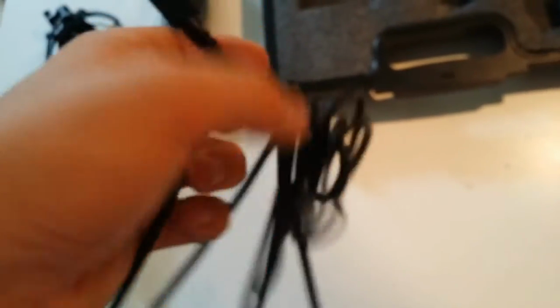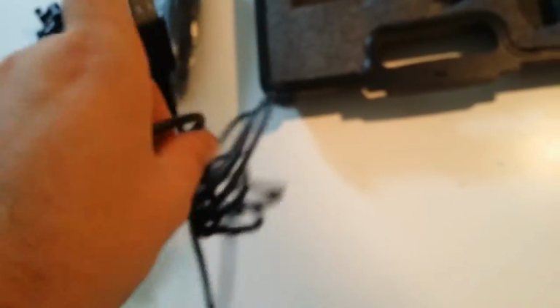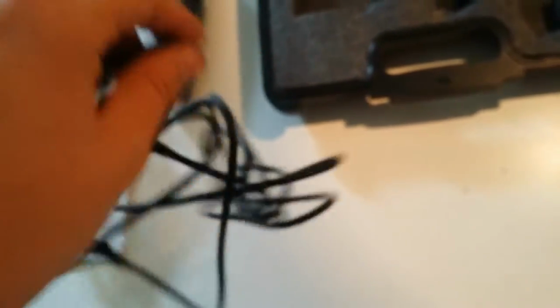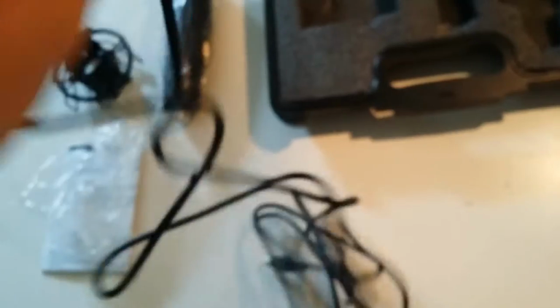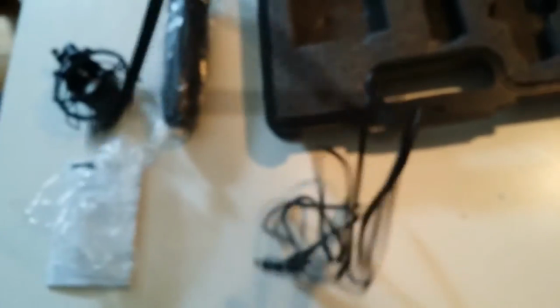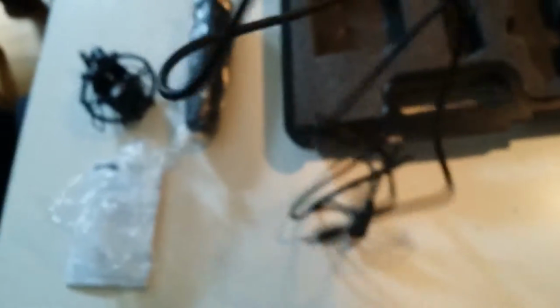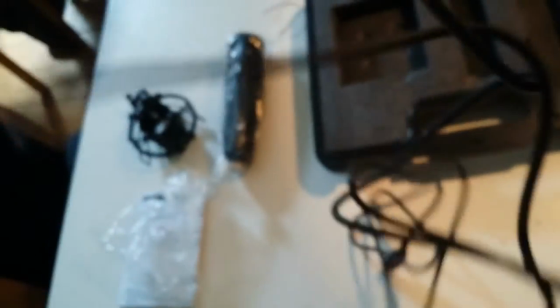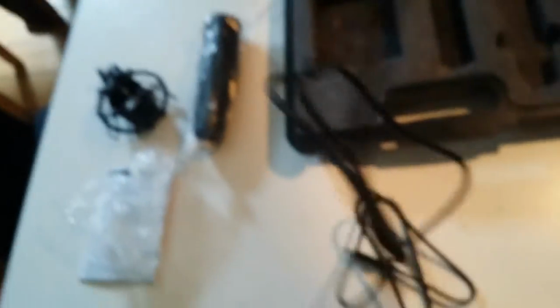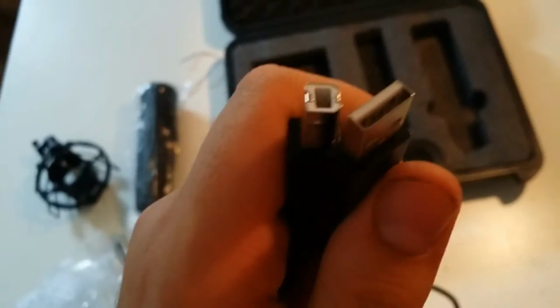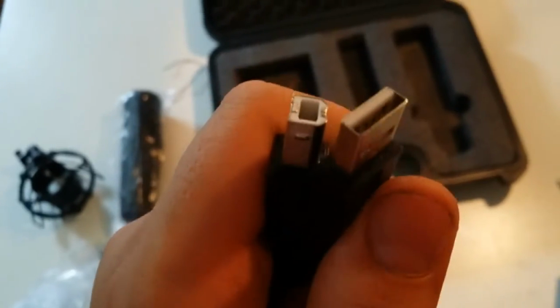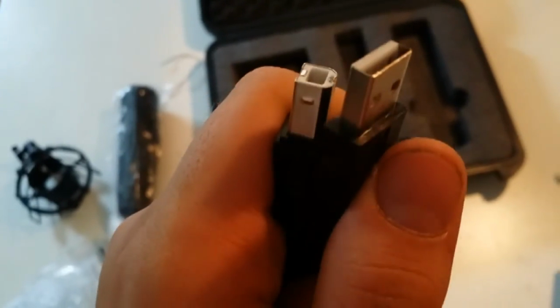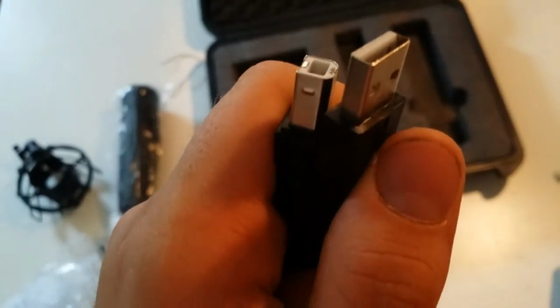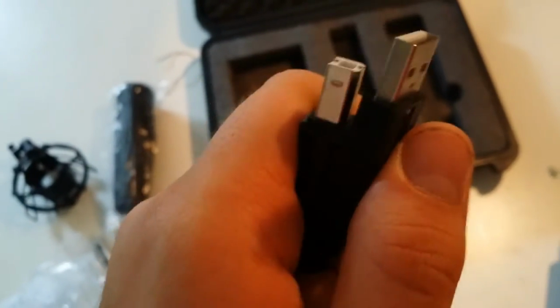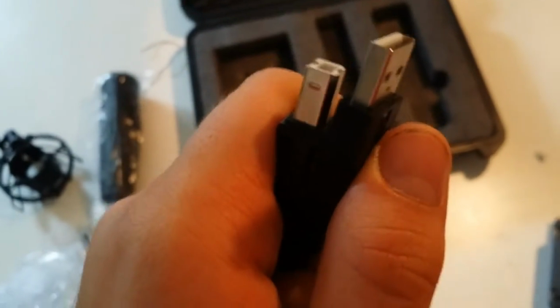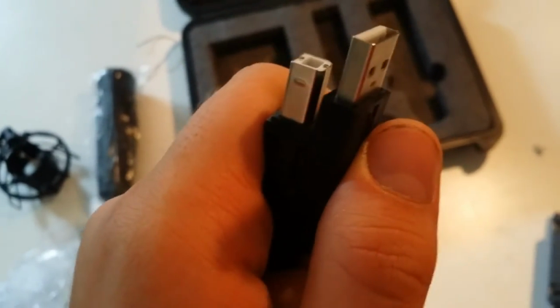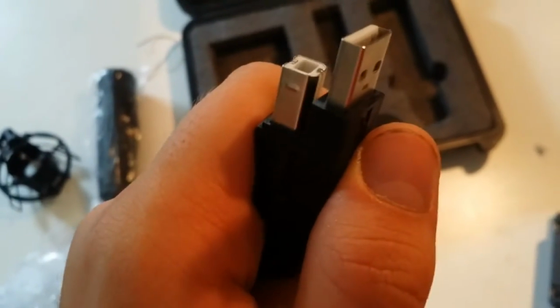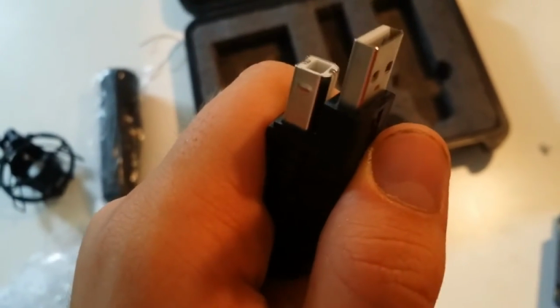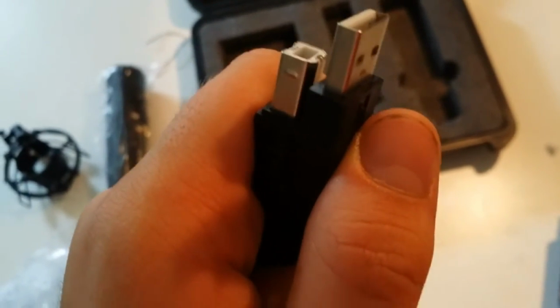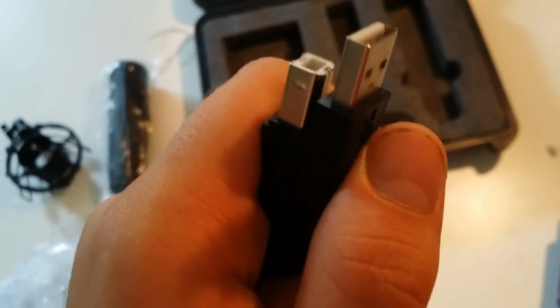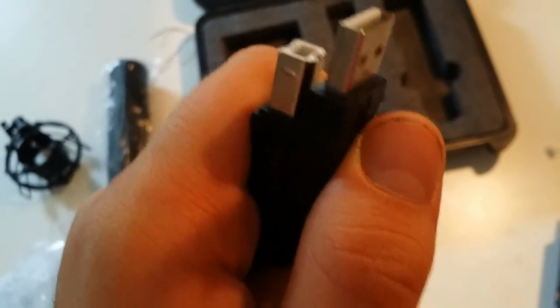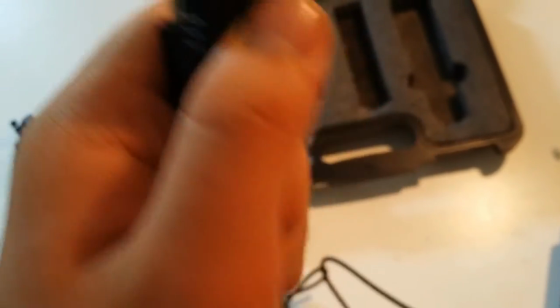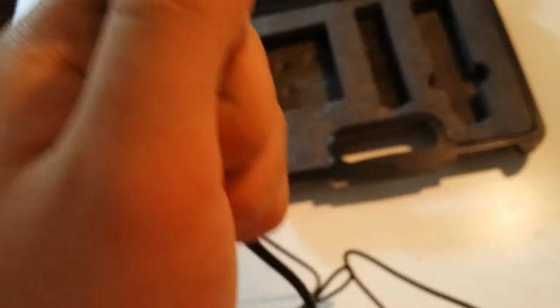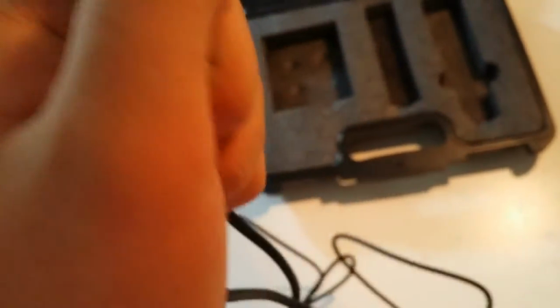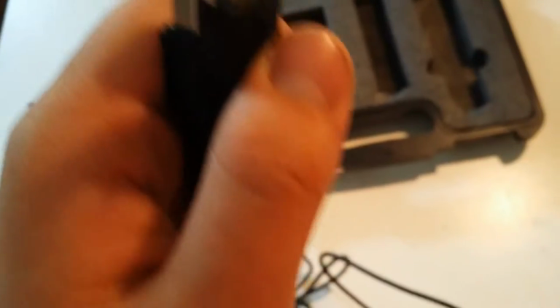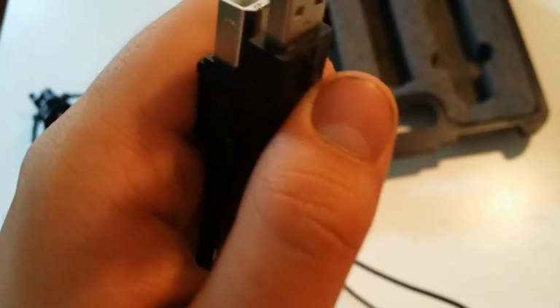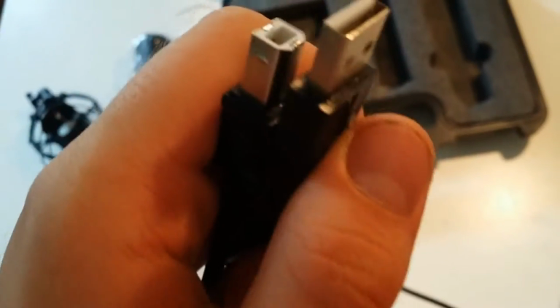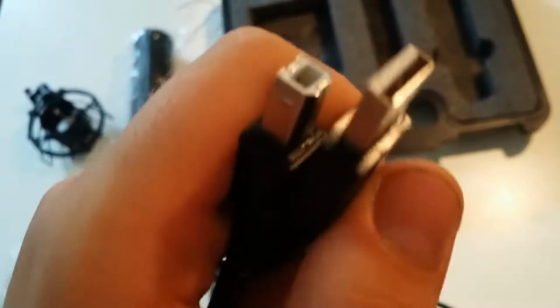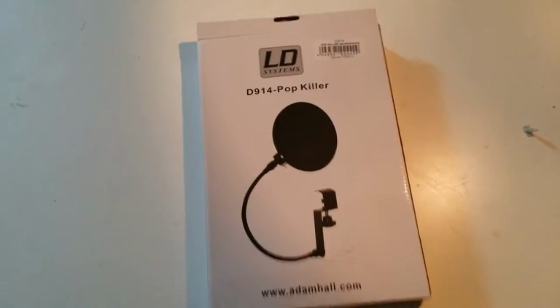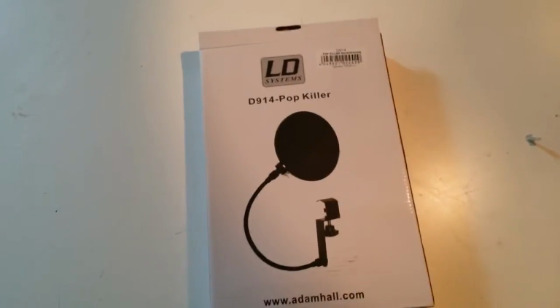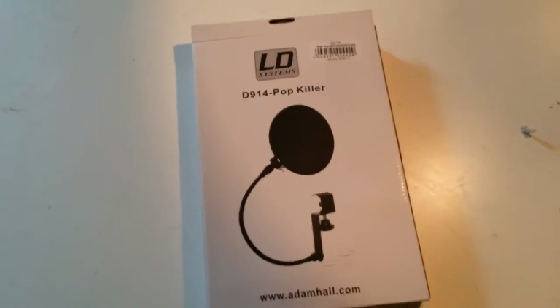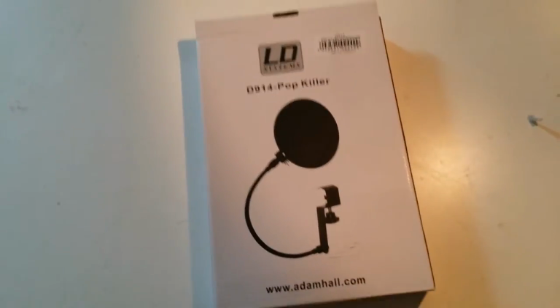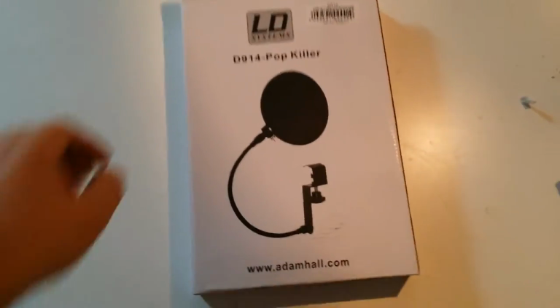The USB cable is also just completely normal. There is a kind of weird looking connector for your microphone and a standard USB for your computer.